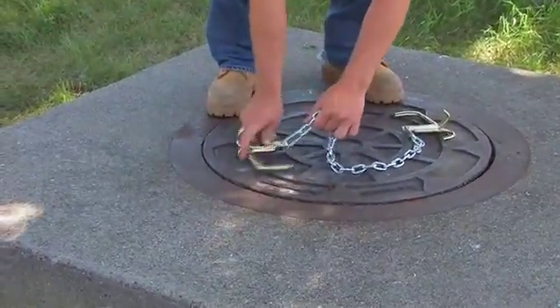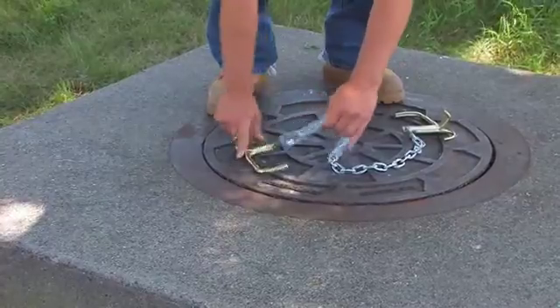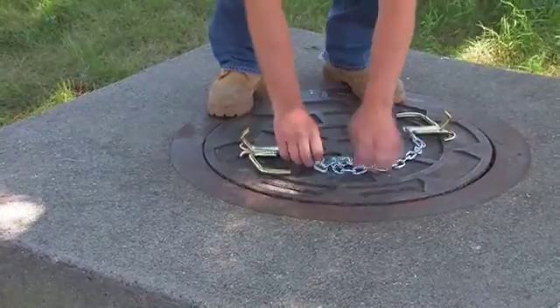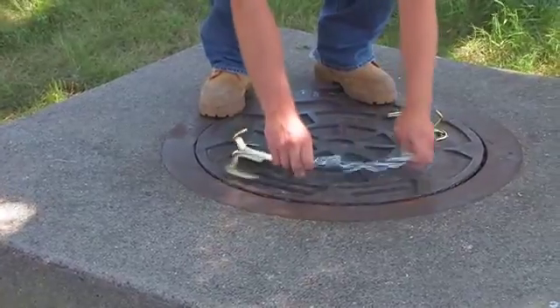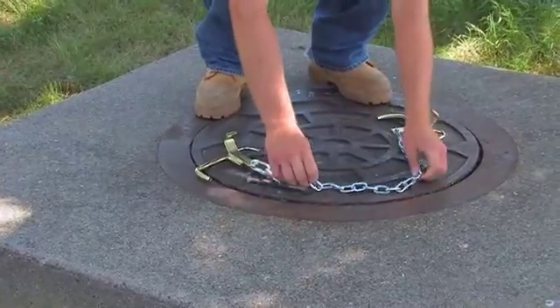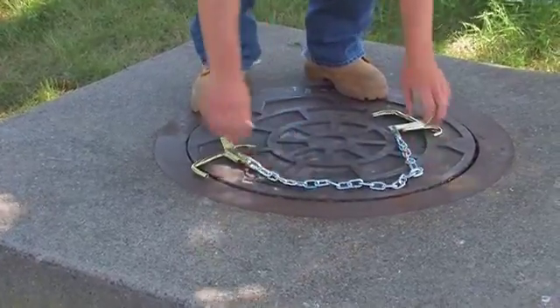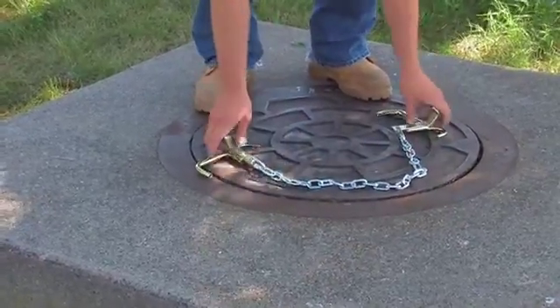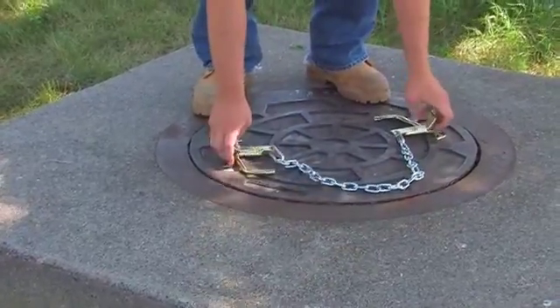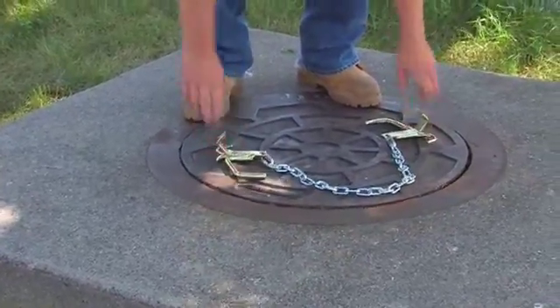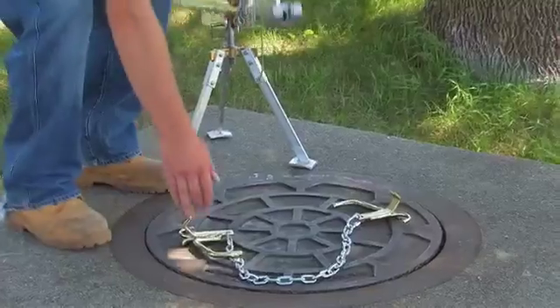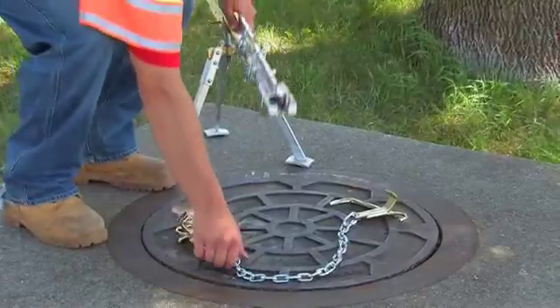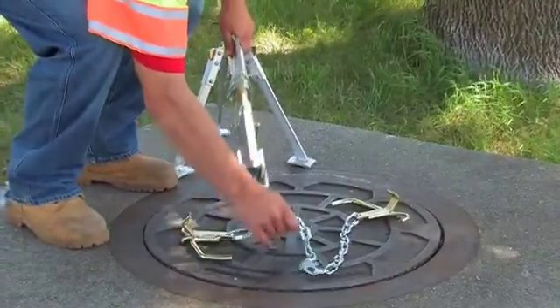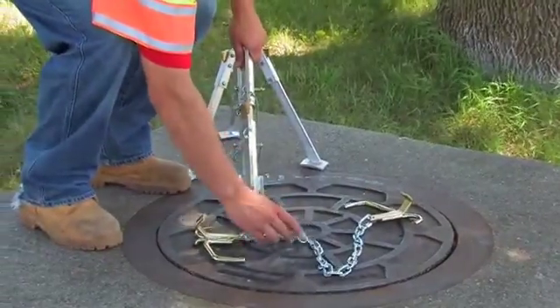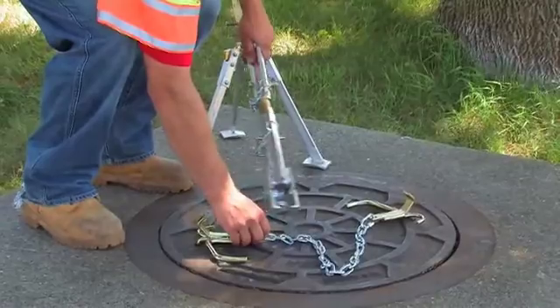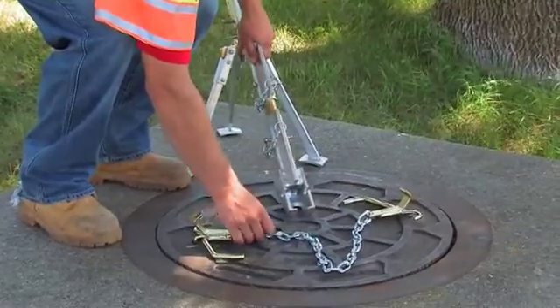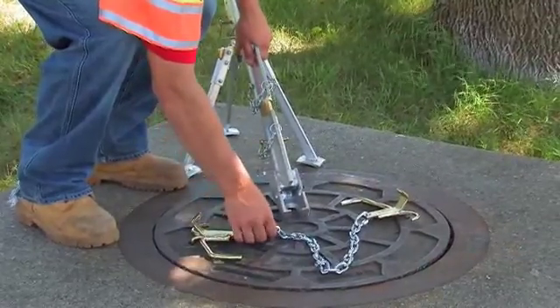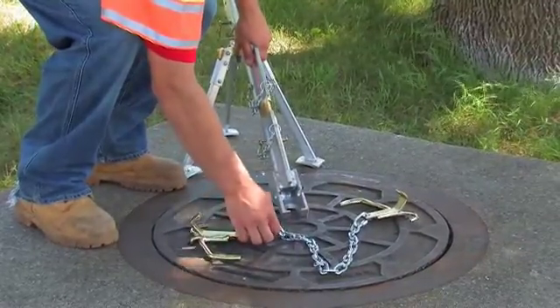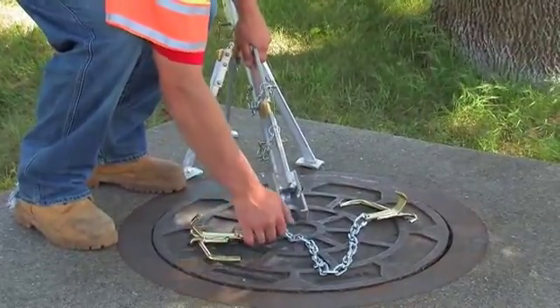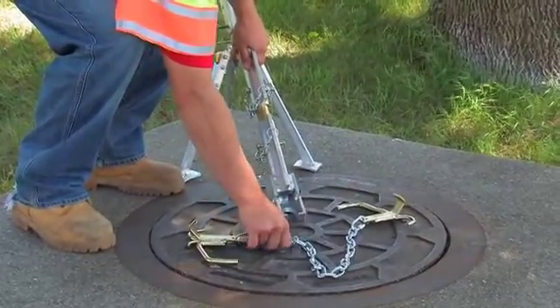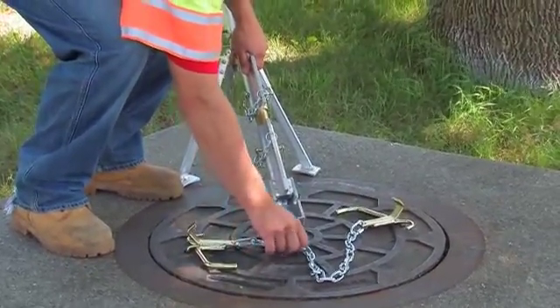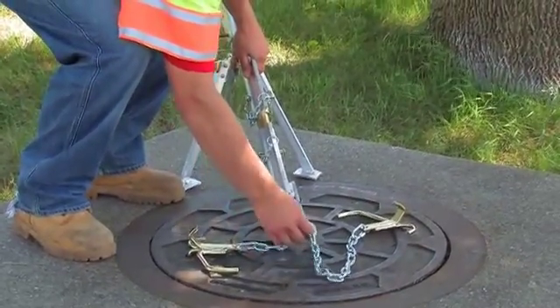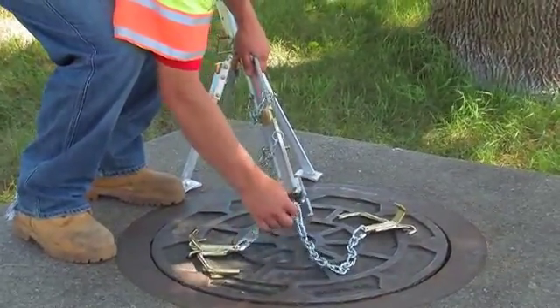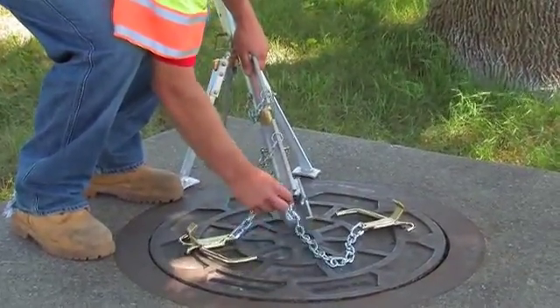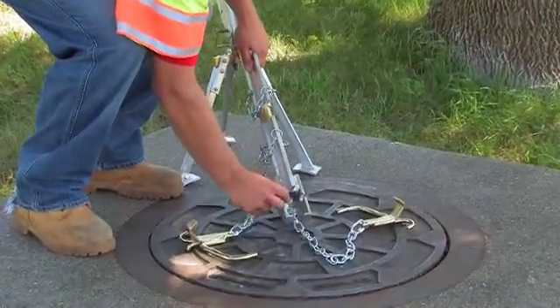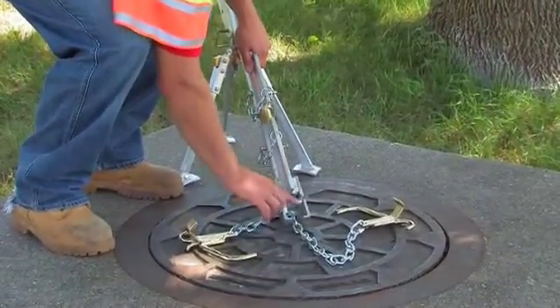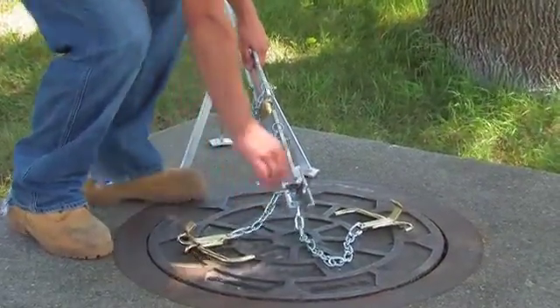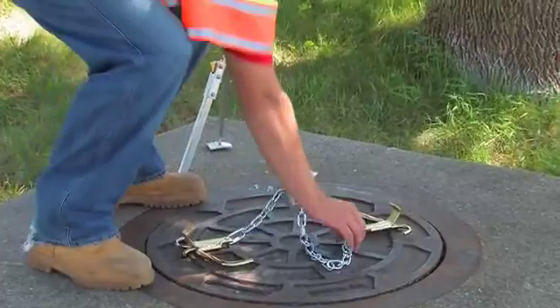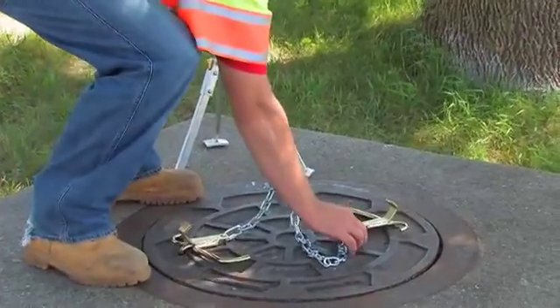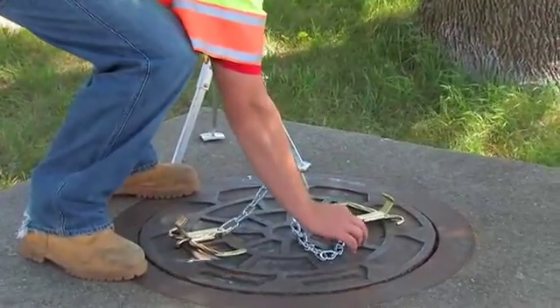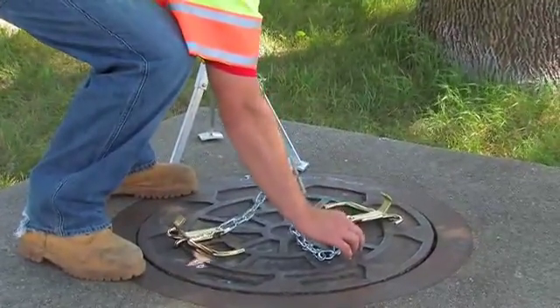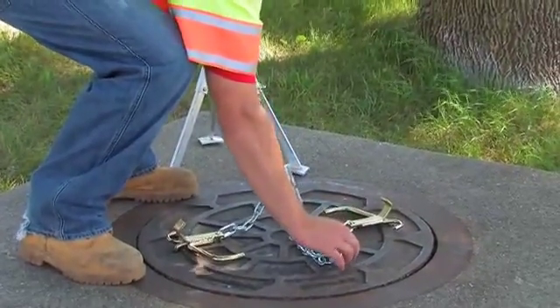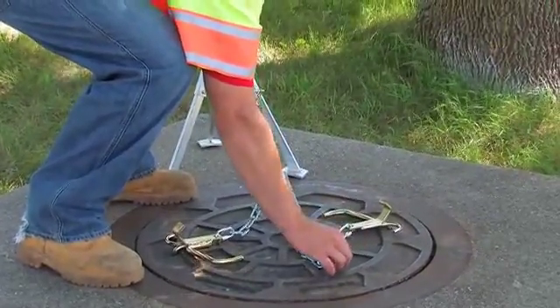We bring the chains in, we hook them to the manhole cover, we bring the tripod in, and we hook the chains that are attached to the cover to the tripod.